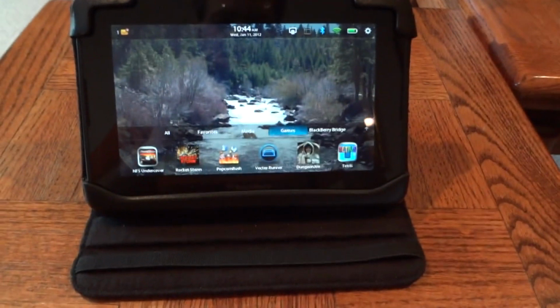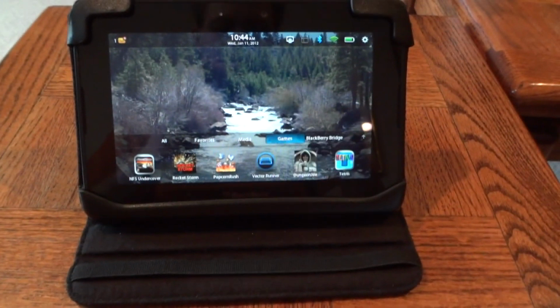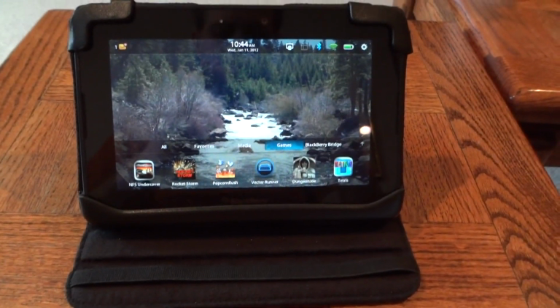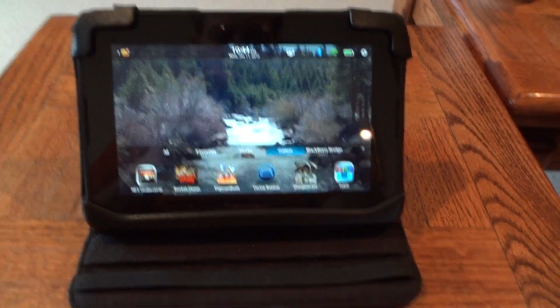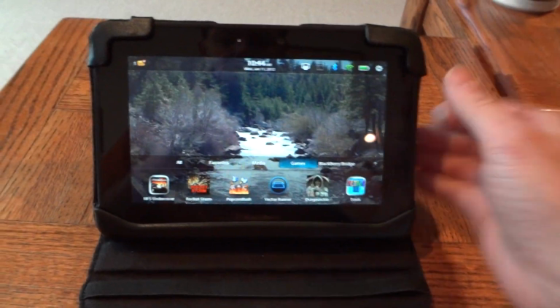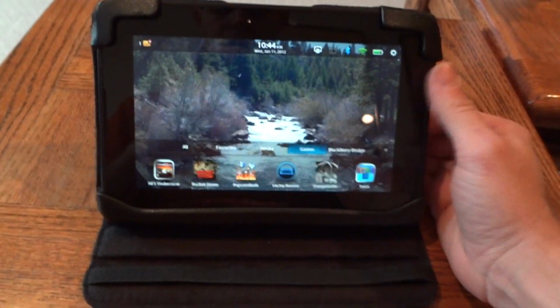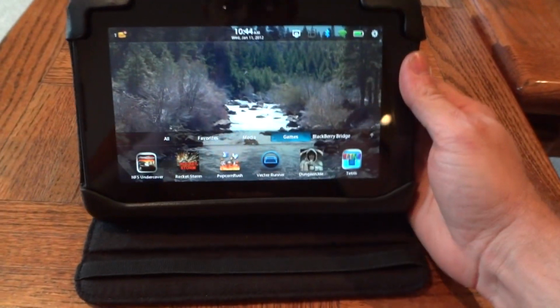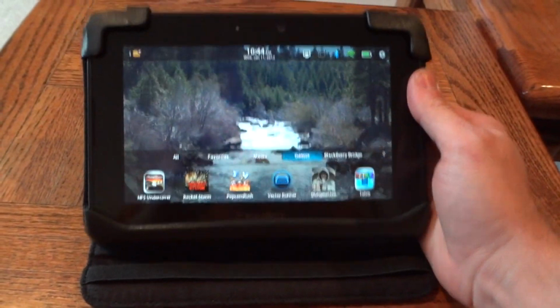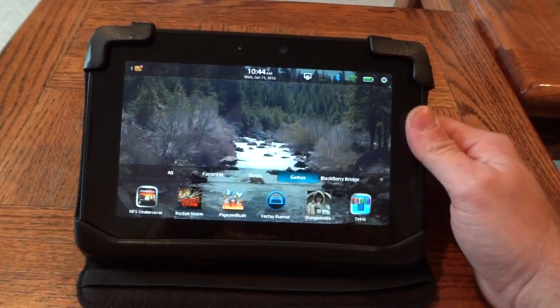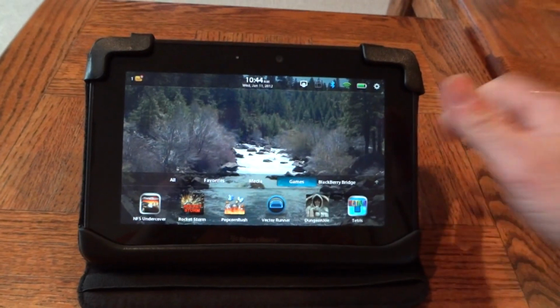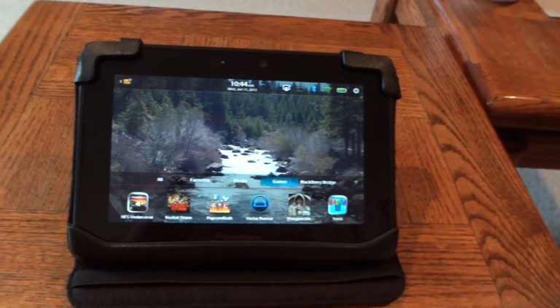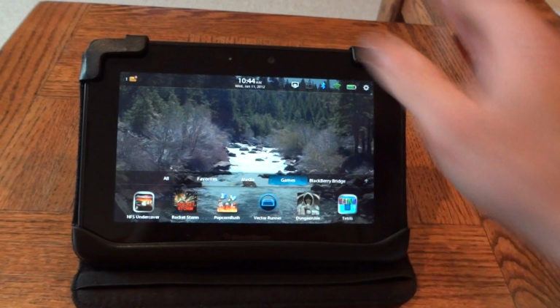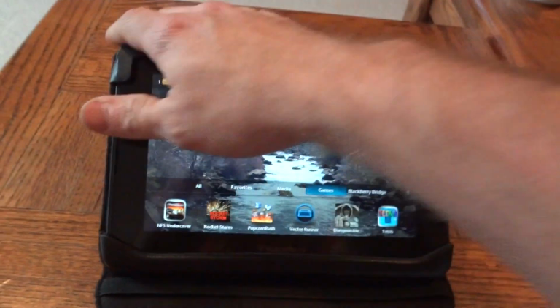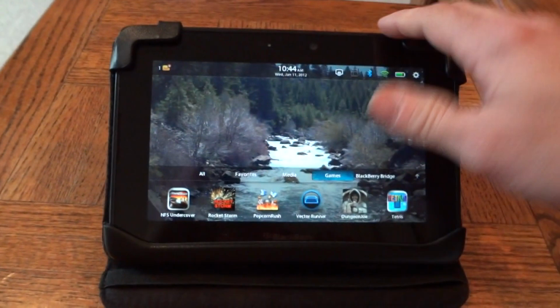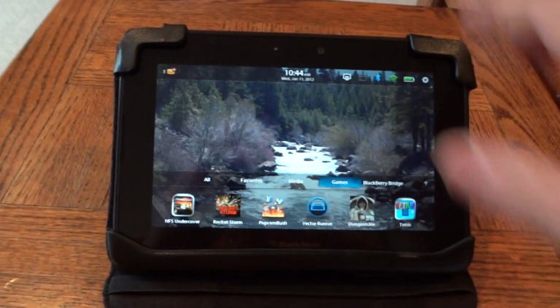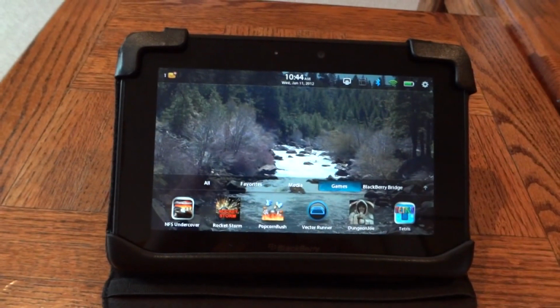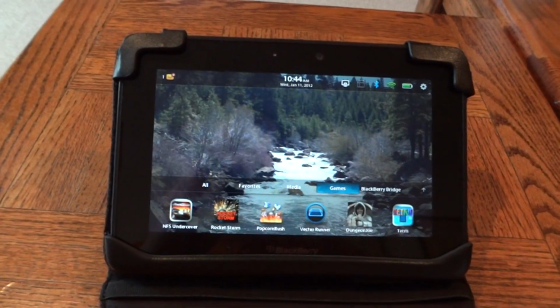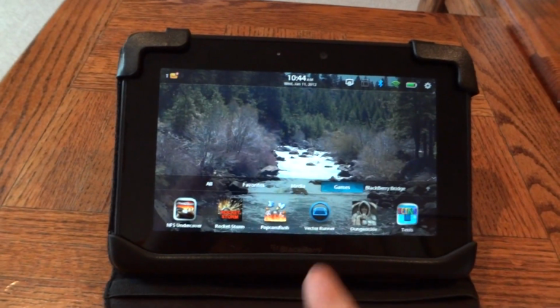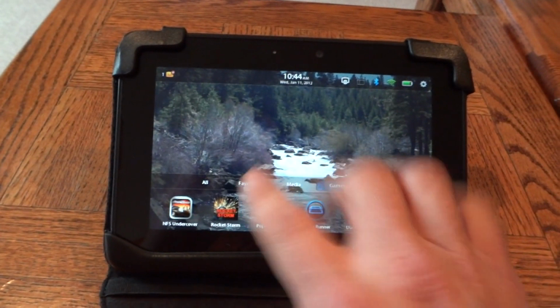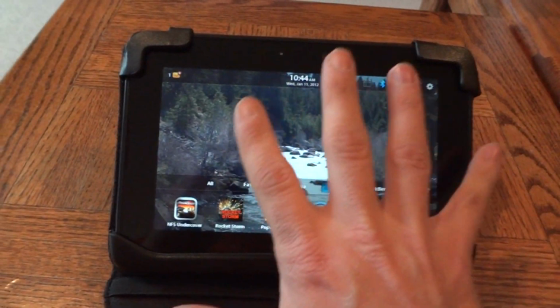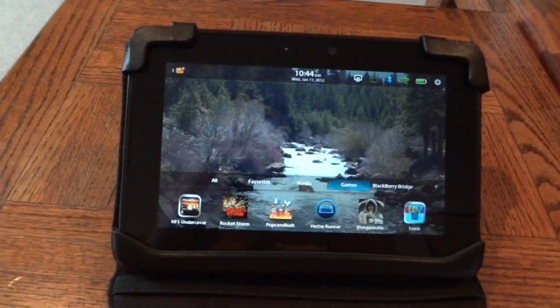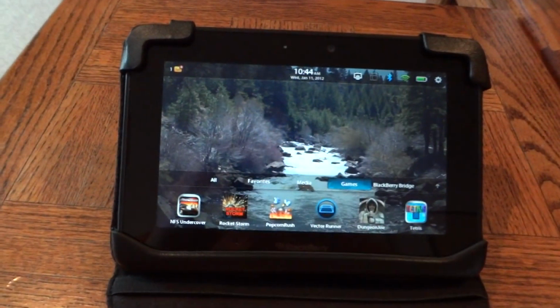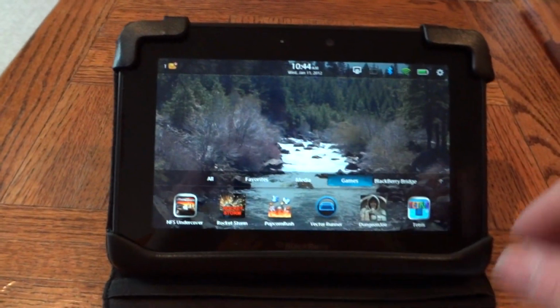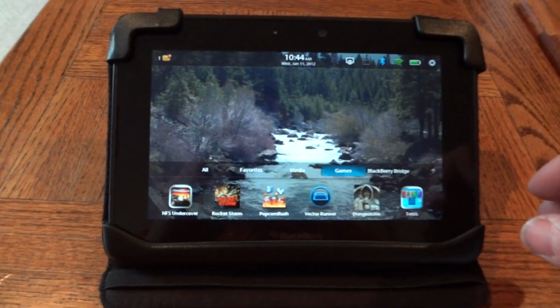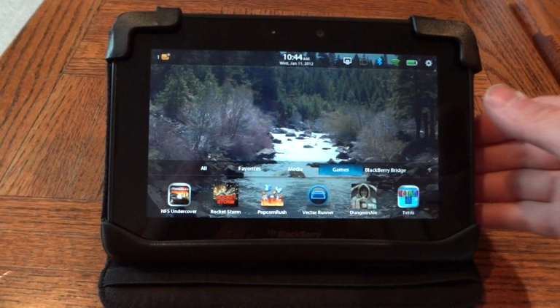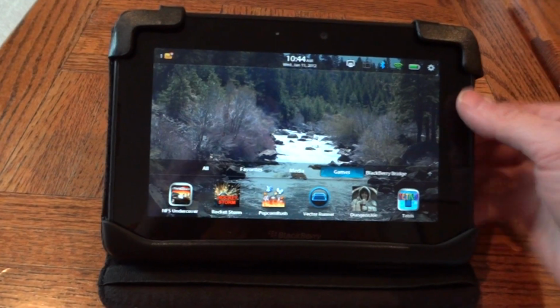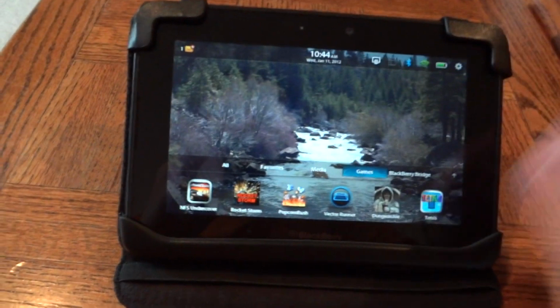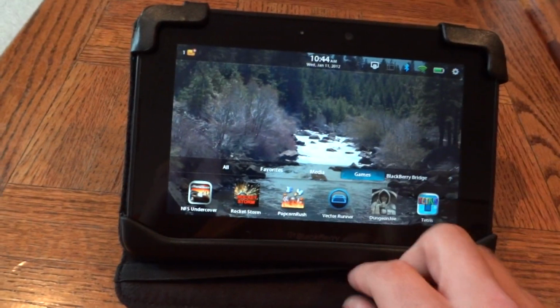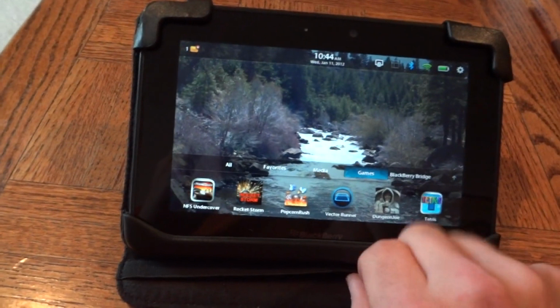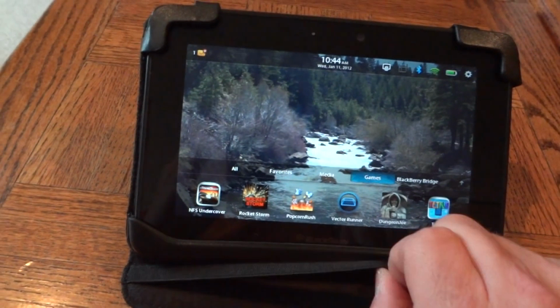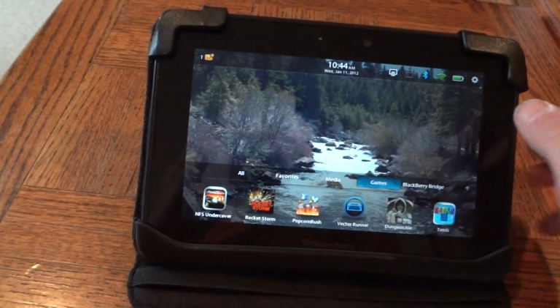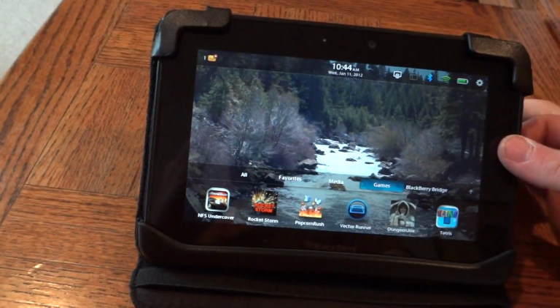I can't say I've used angle two very much. I pretty much stick with angle three, which has a definite lean-back look to it and just helps to interact with the BlackBerry PlayBook. Down here you have this band.